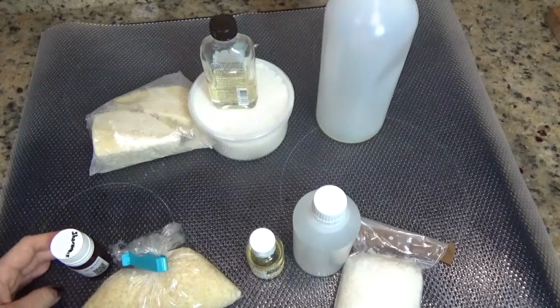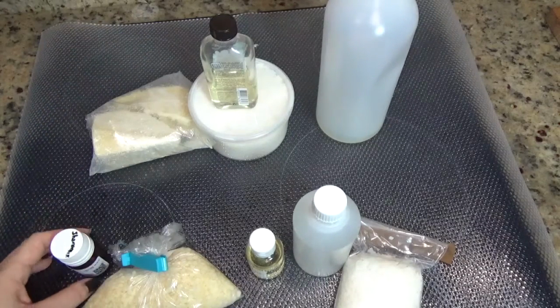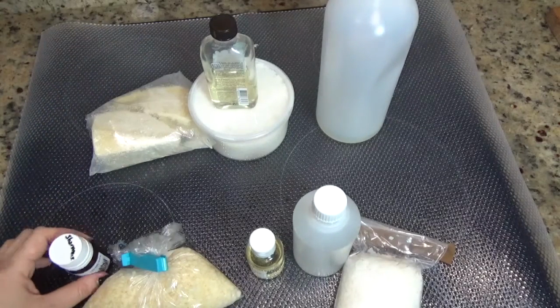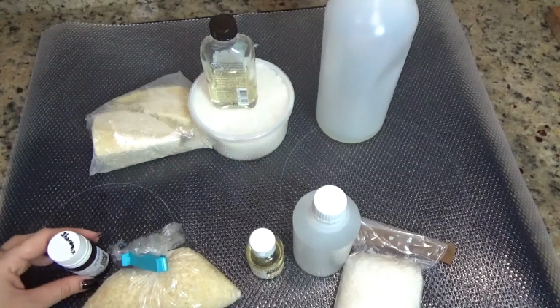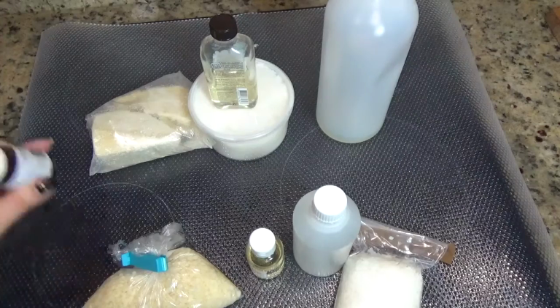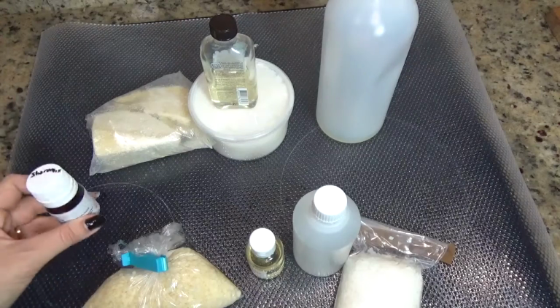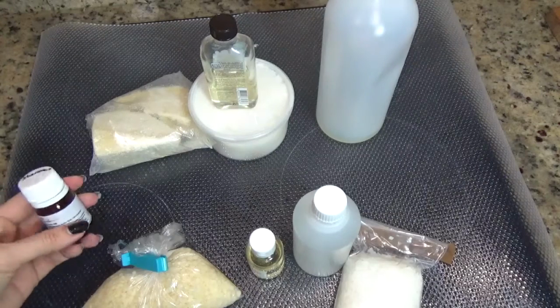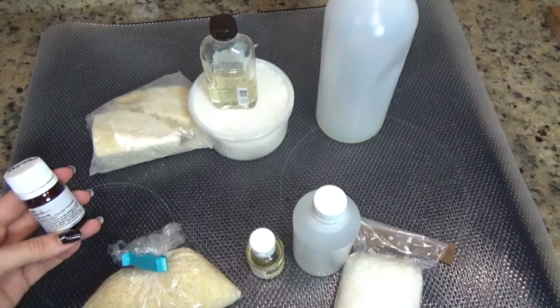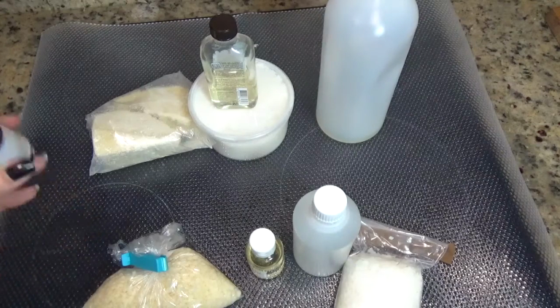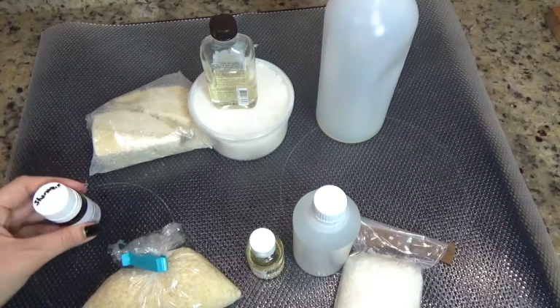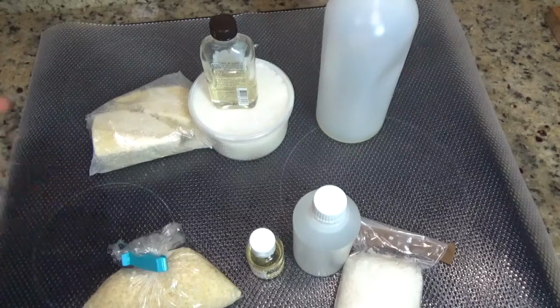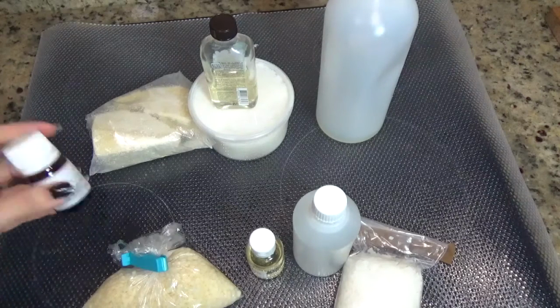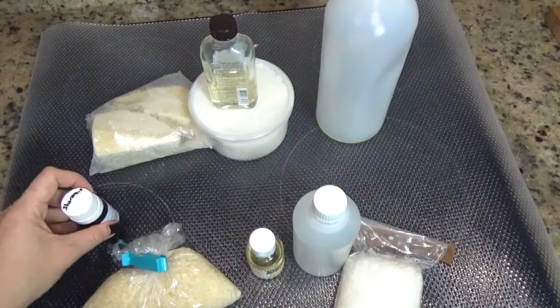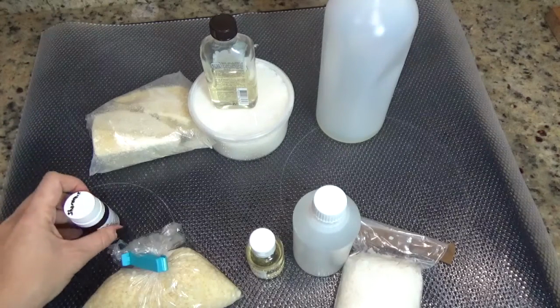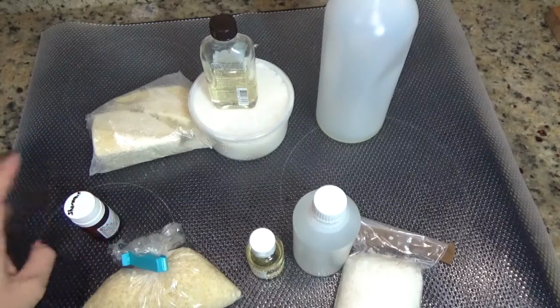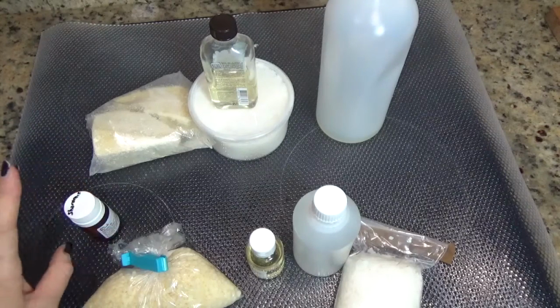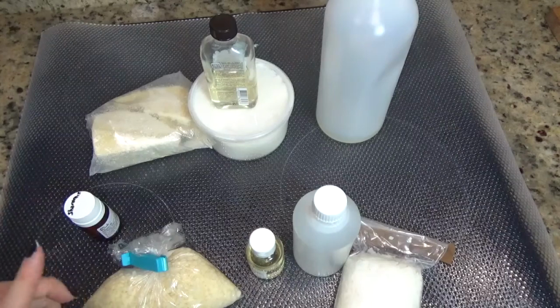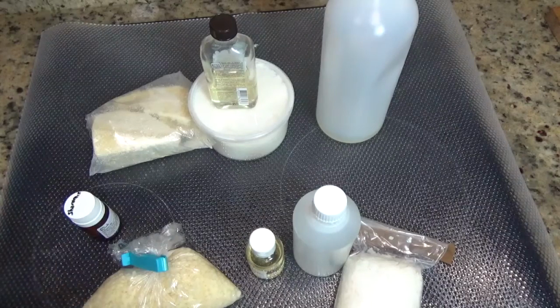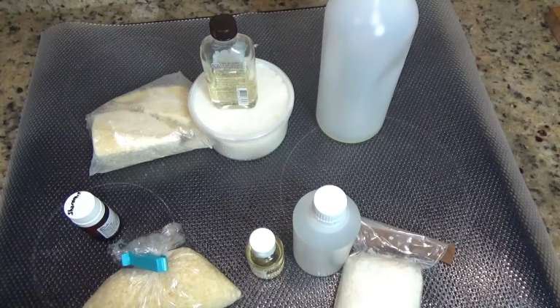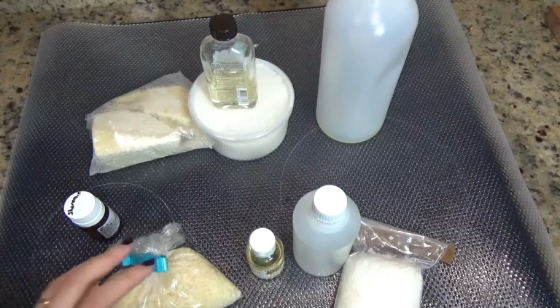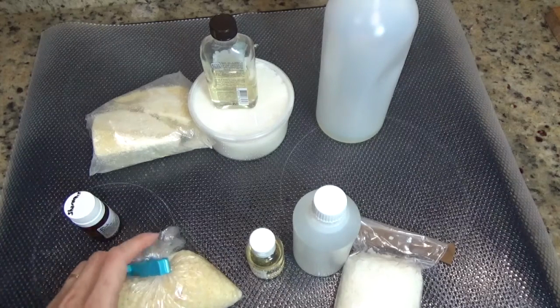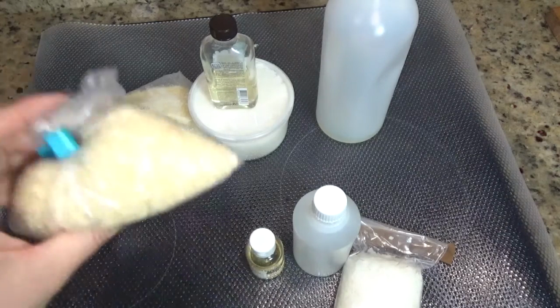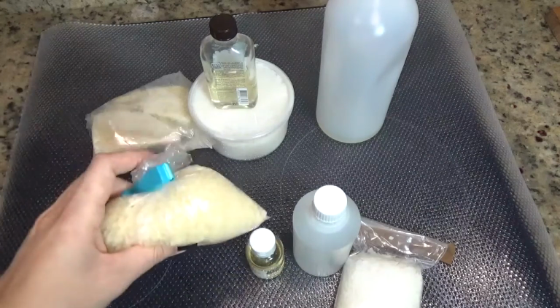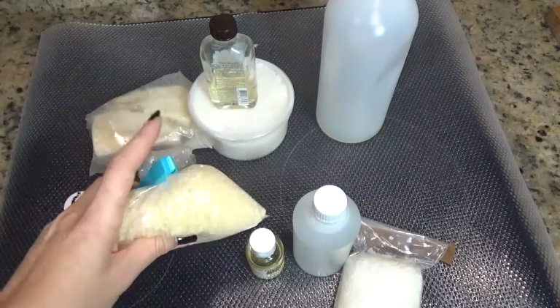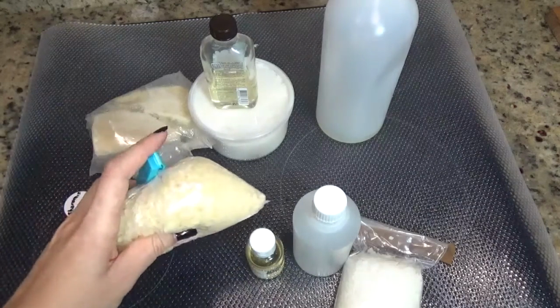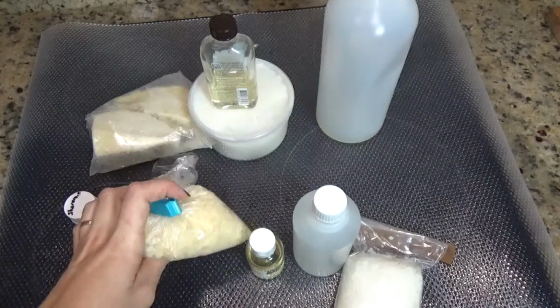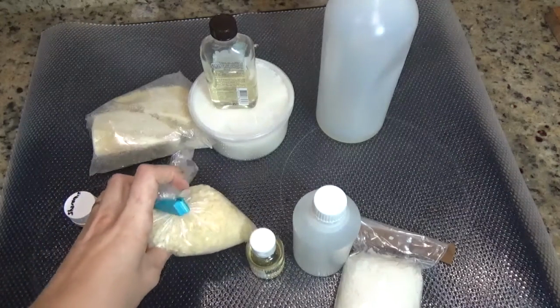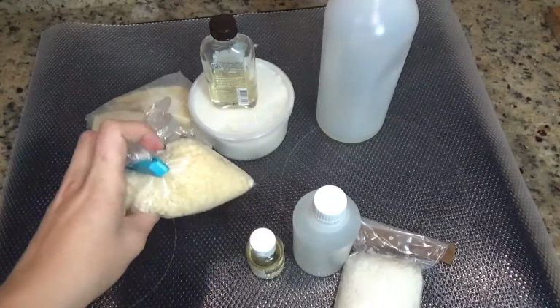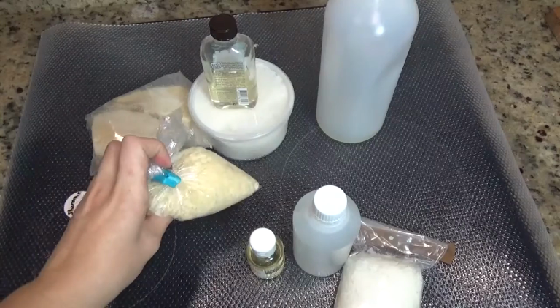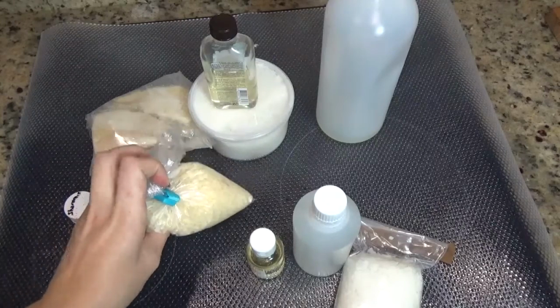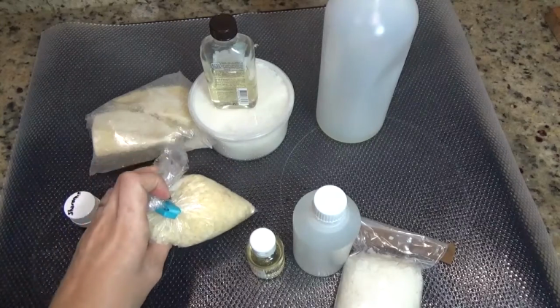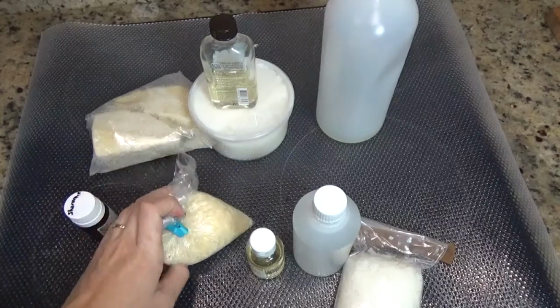Luego utilizaremos 0,96 gramos de Saromix, el conservante natural. Utilizaremos 3,3 gramos de cera de abejas, o cera alba en su defecto.